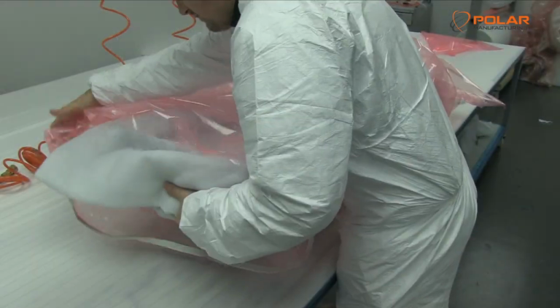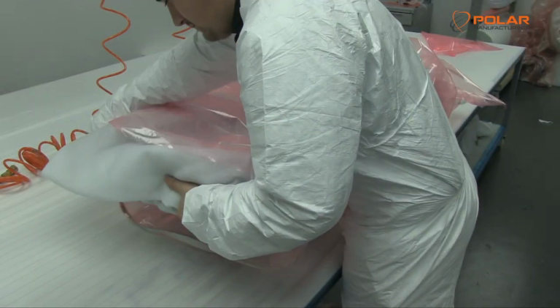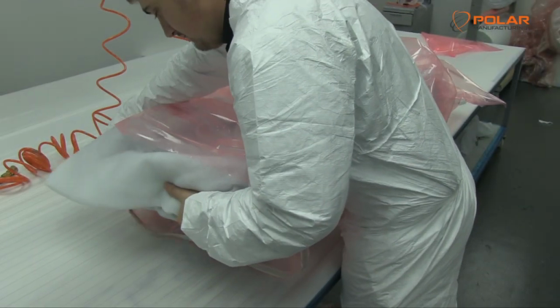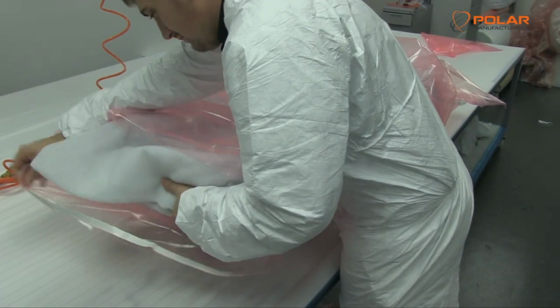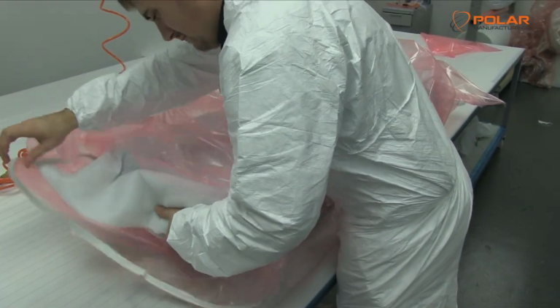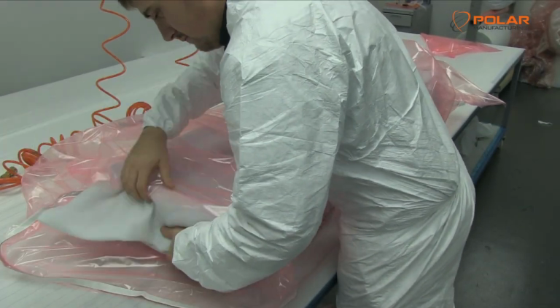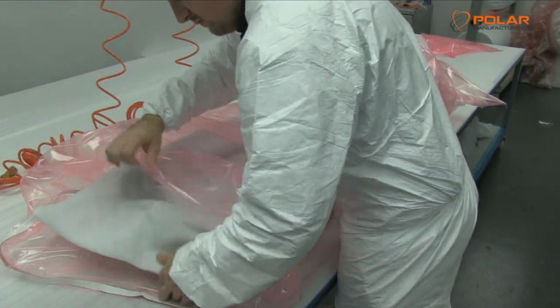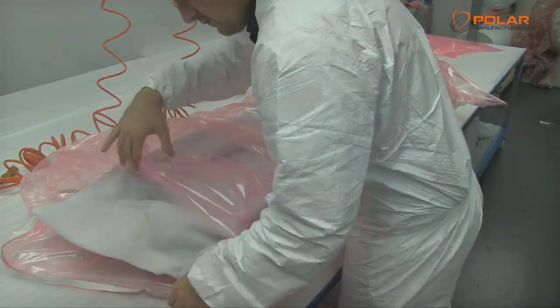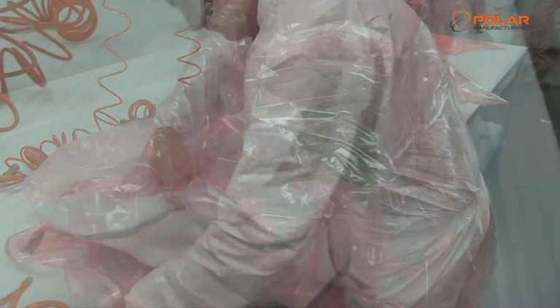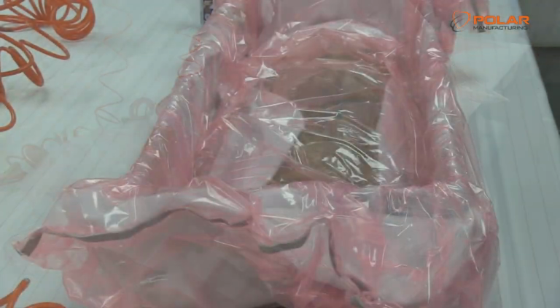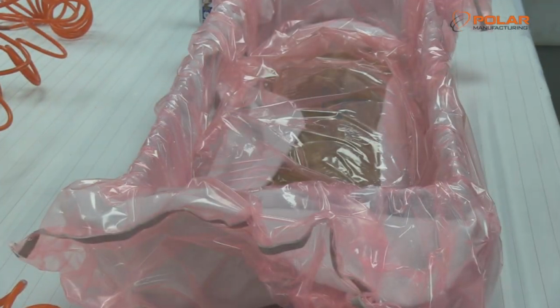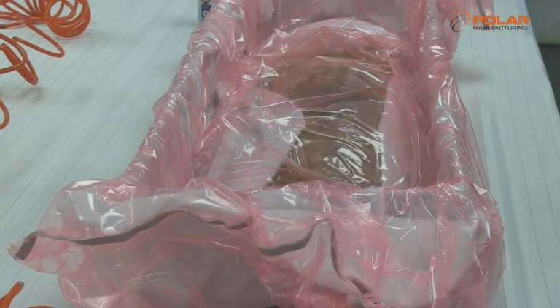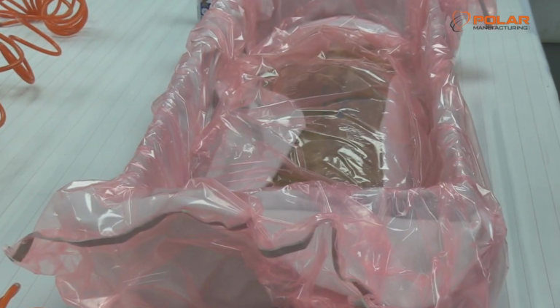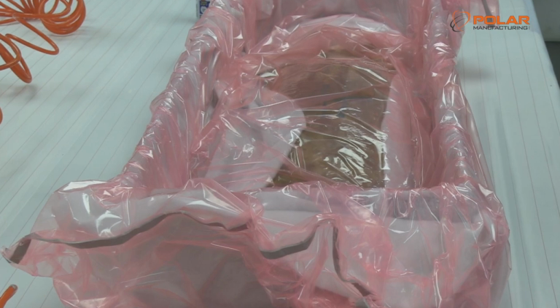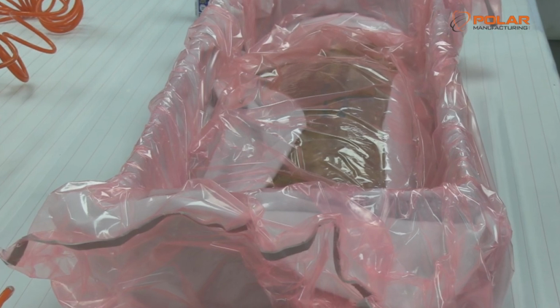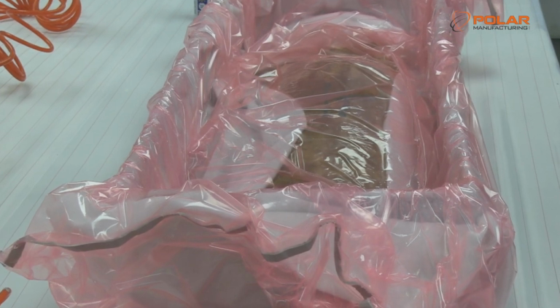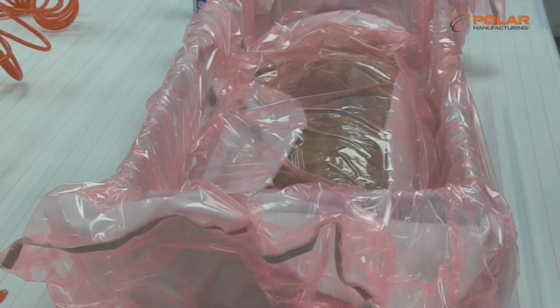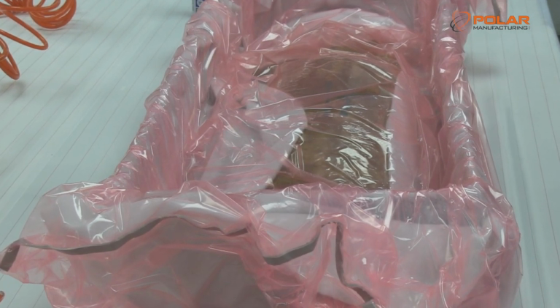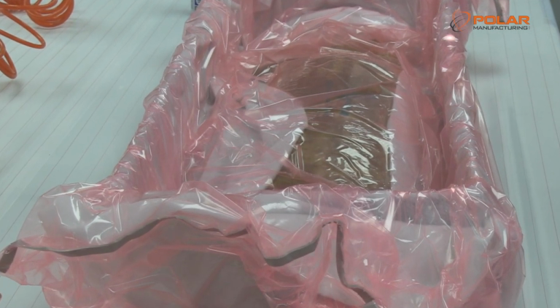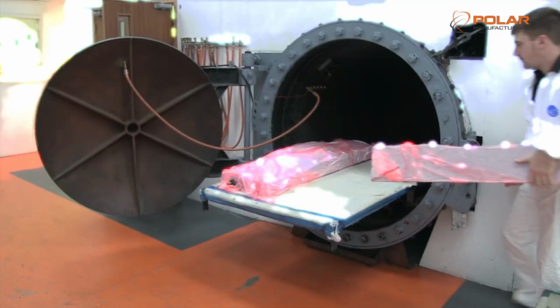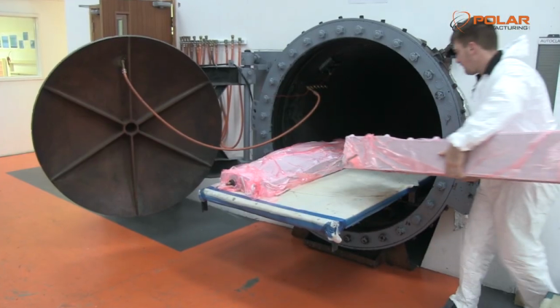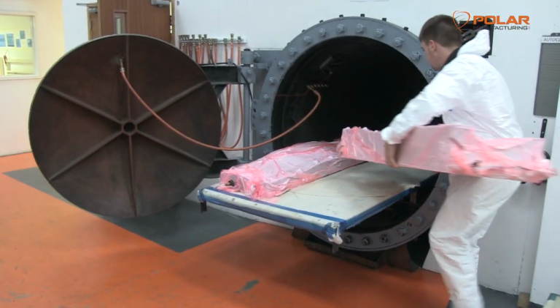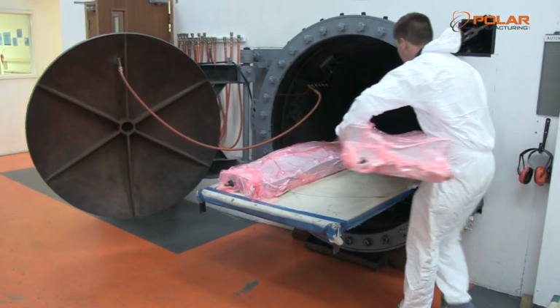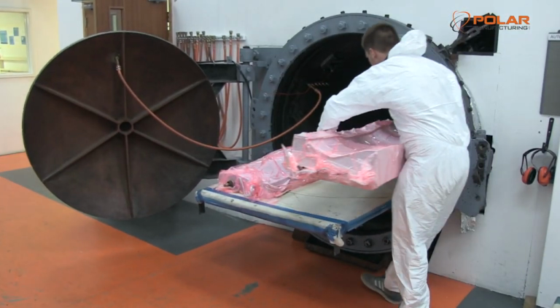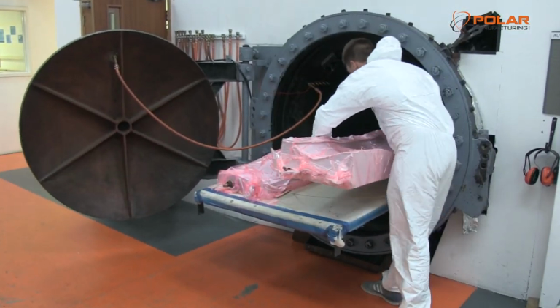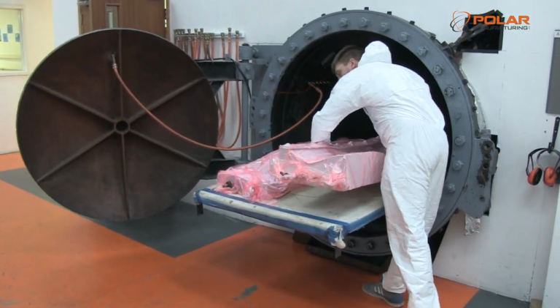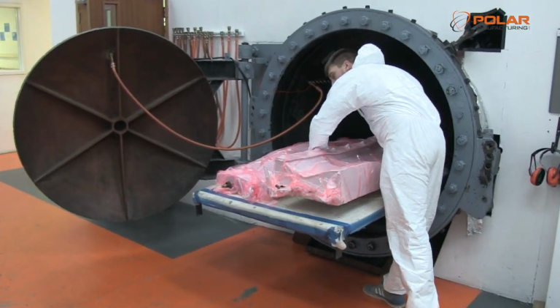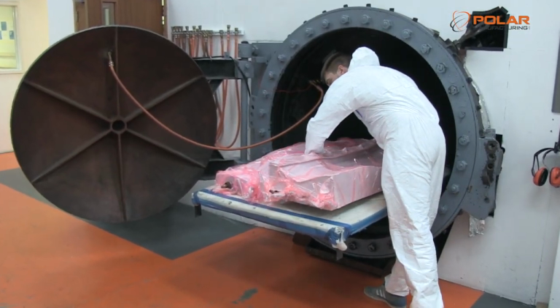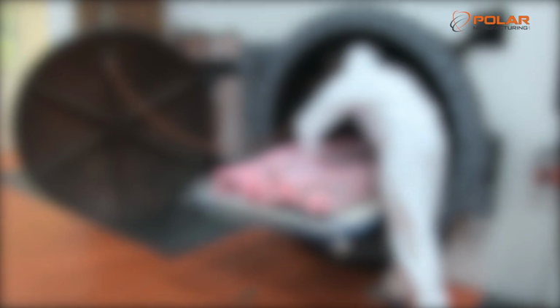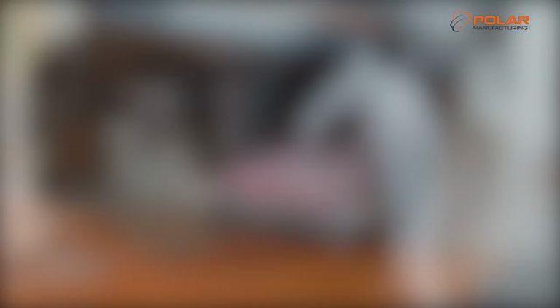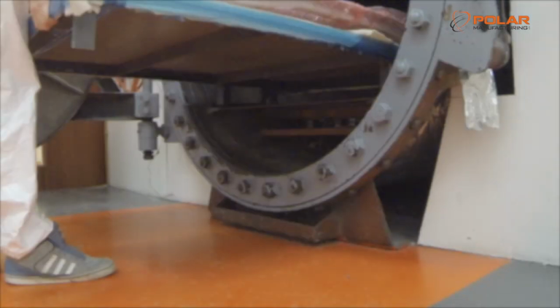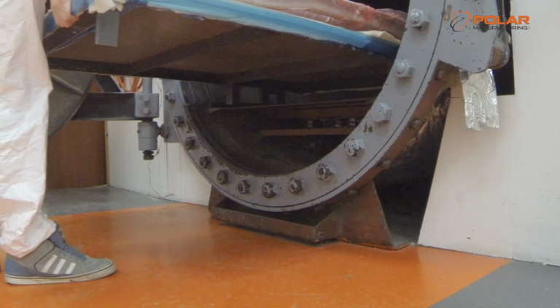The mould is placed in a vacuum bag to aid the curing process. This is then taken to the autoclave, a pressurised heated chamber where the lamination is cured.